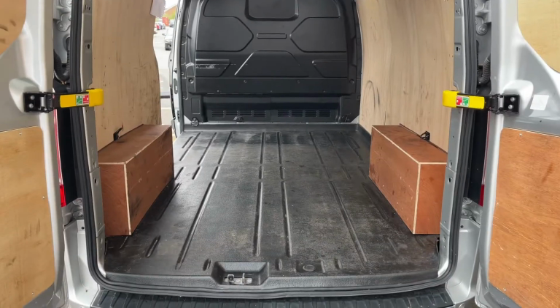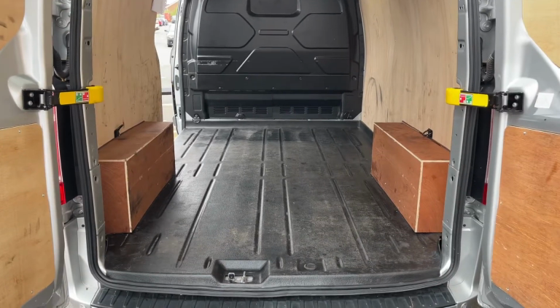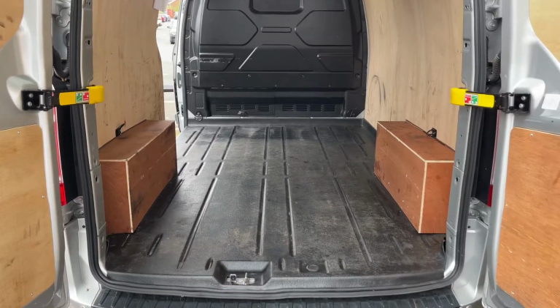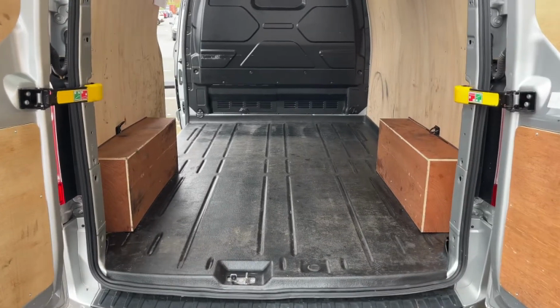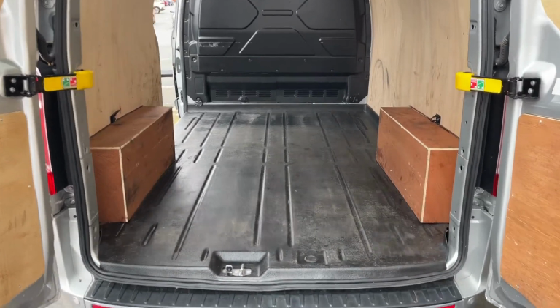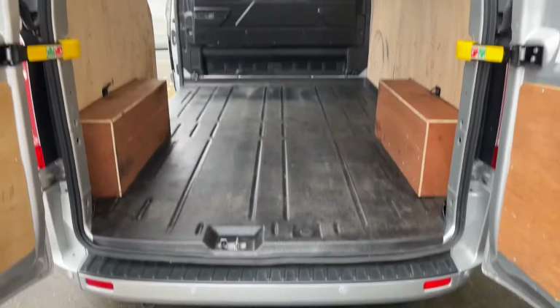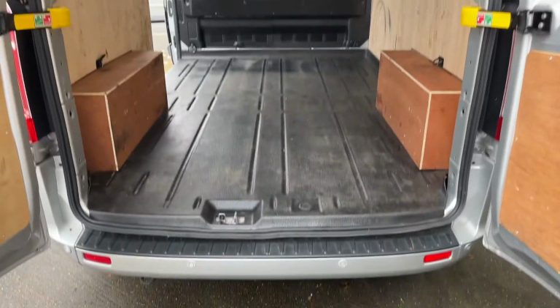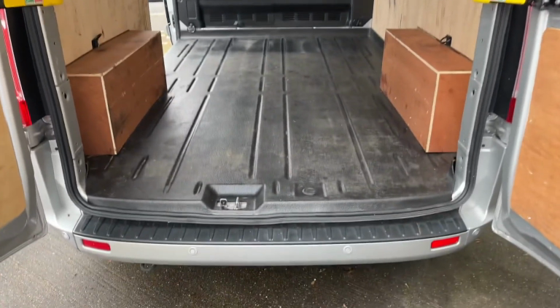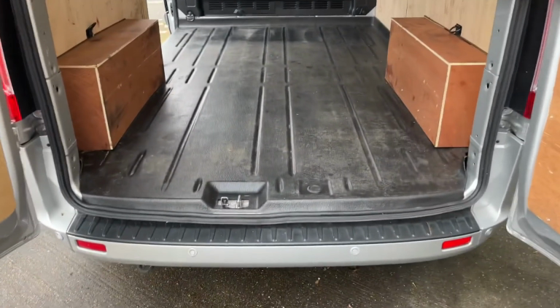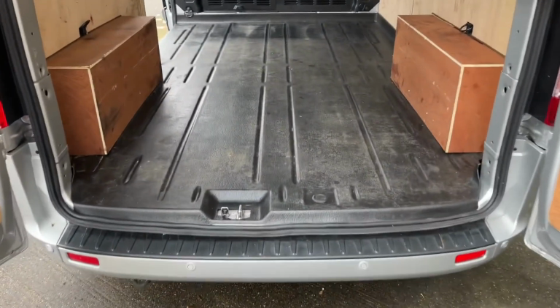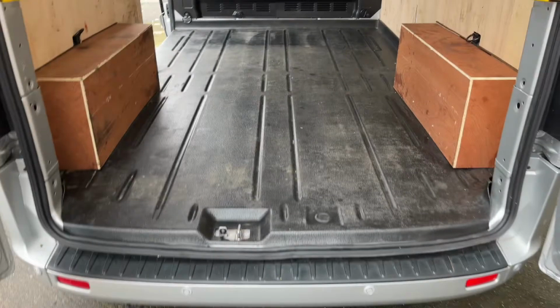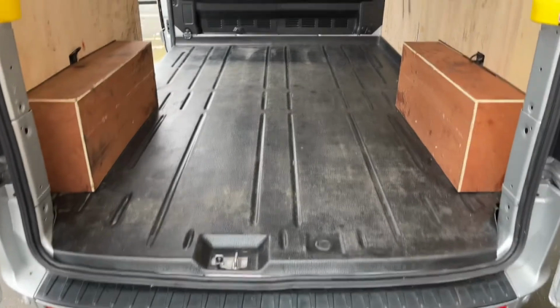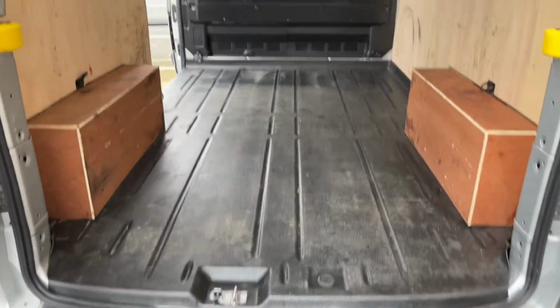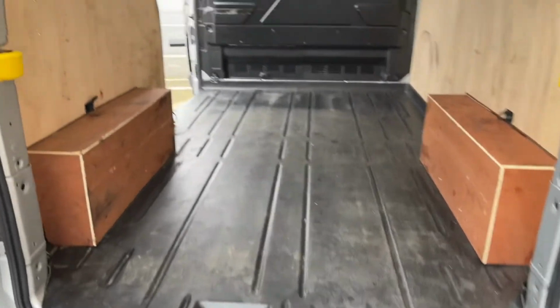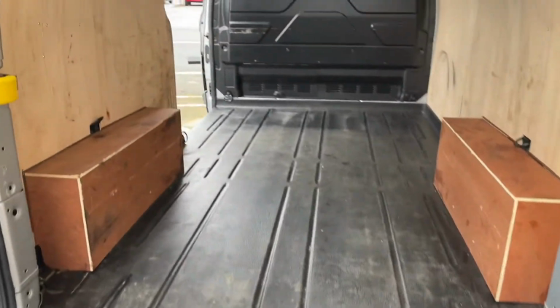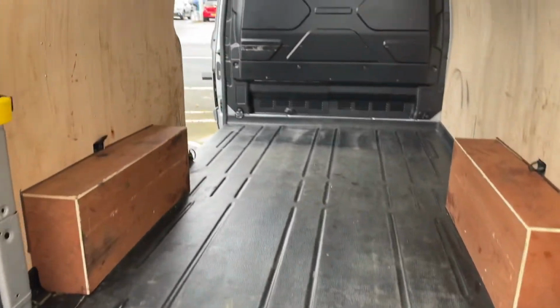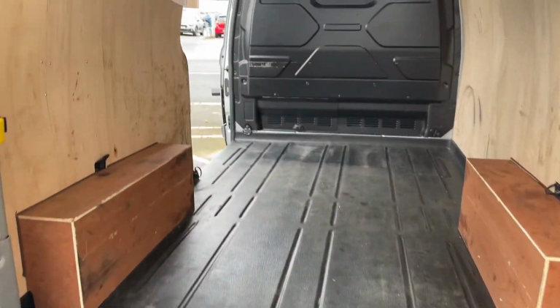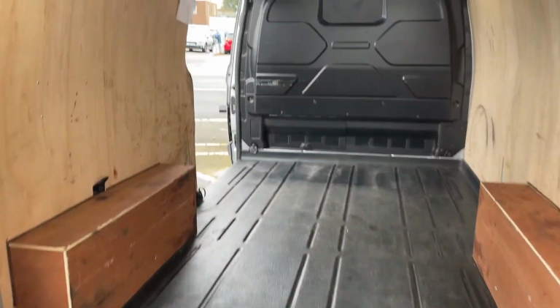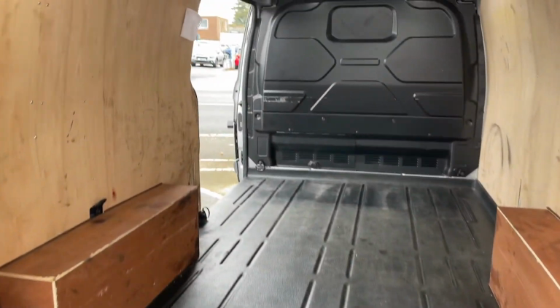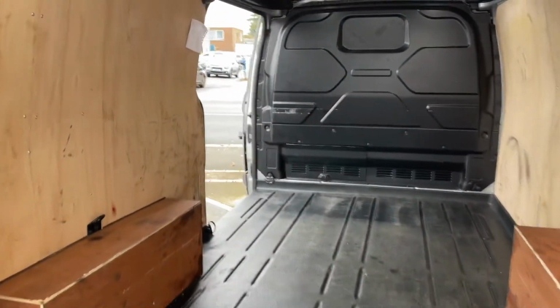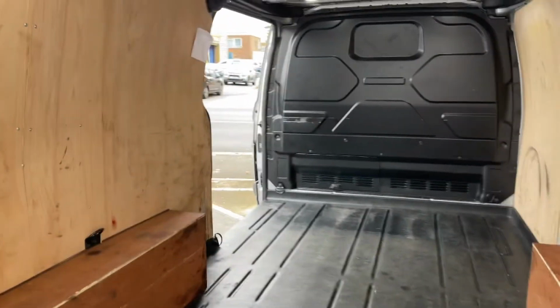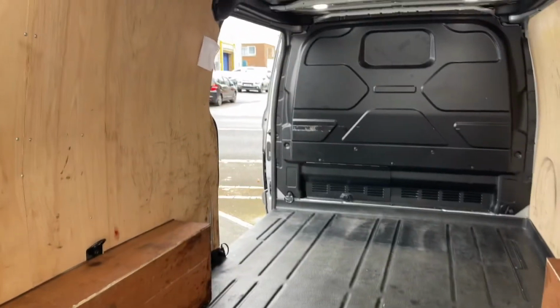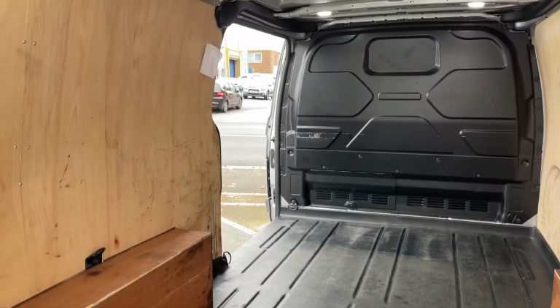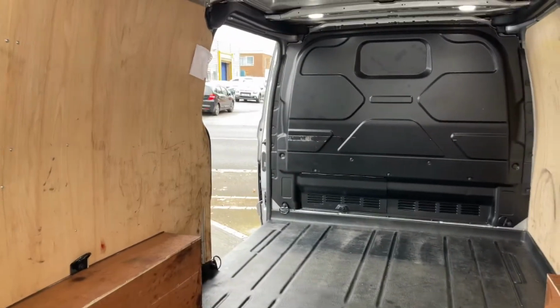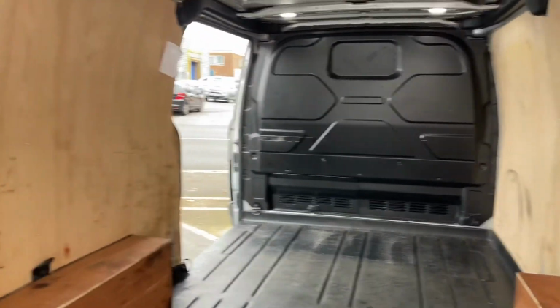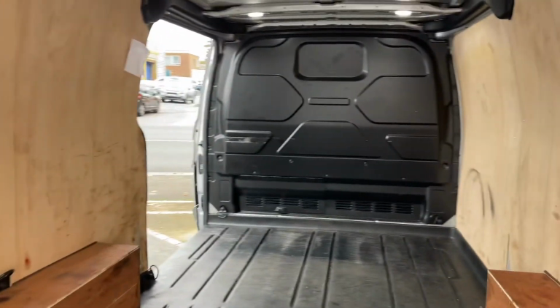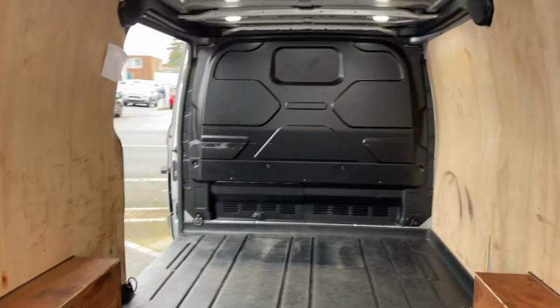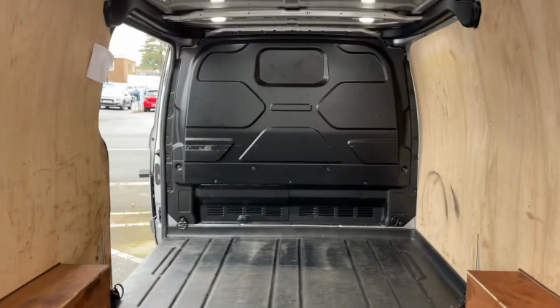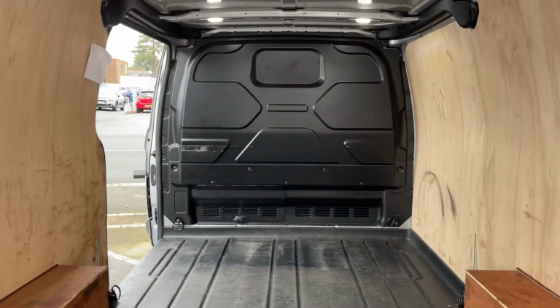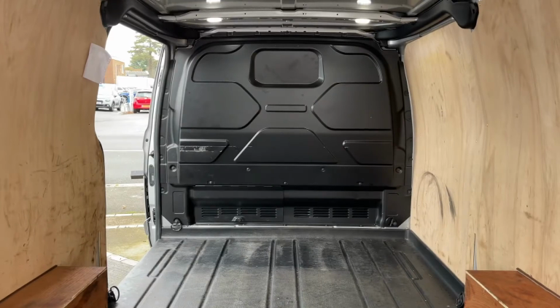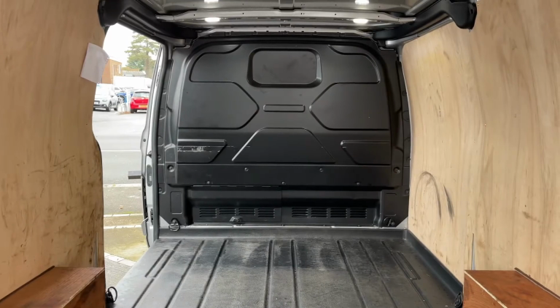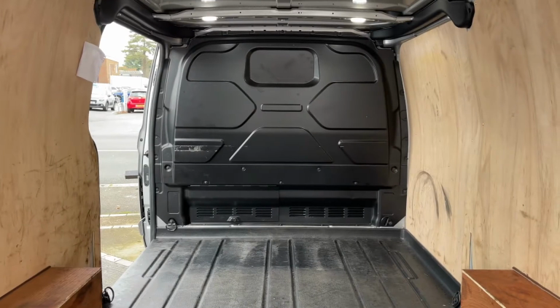As we approach the back of the van you can see we have reversing sensors, it's all been ply lined, we have that side access sliding door as well, and the full metal bulkhead.